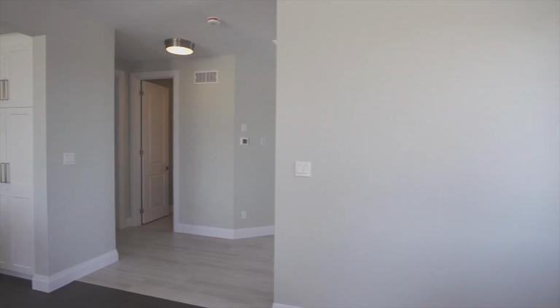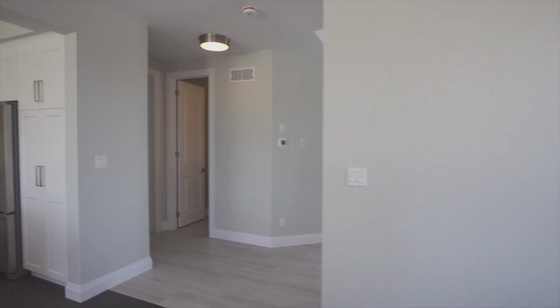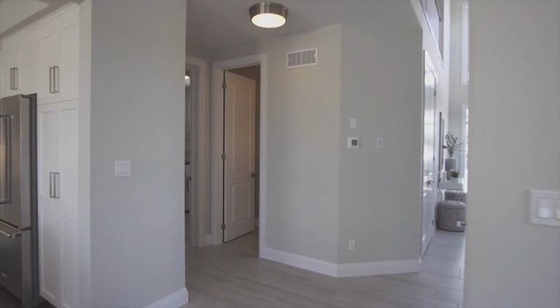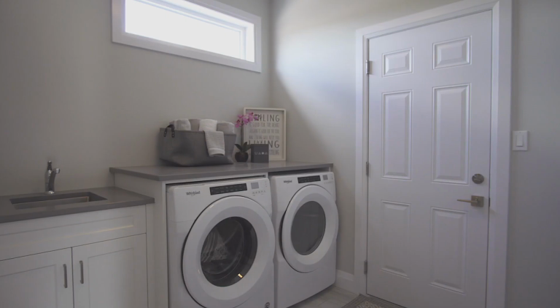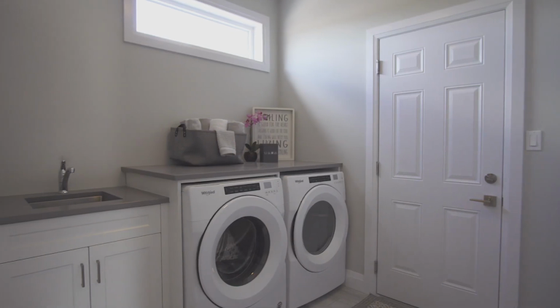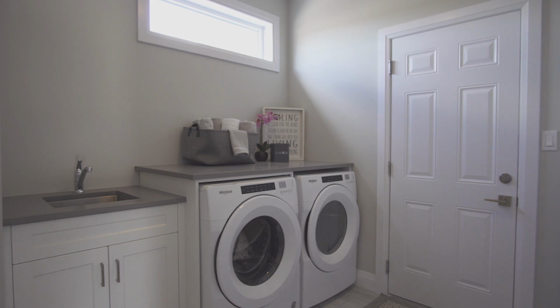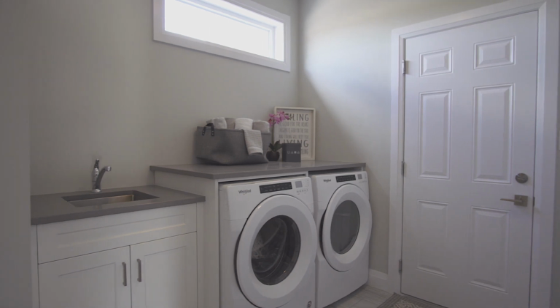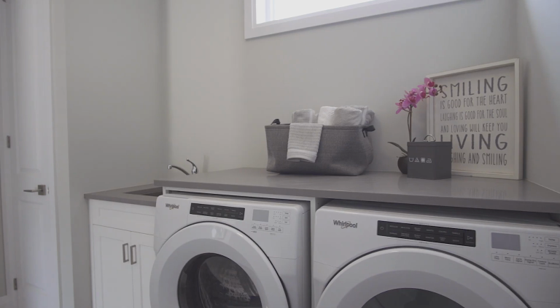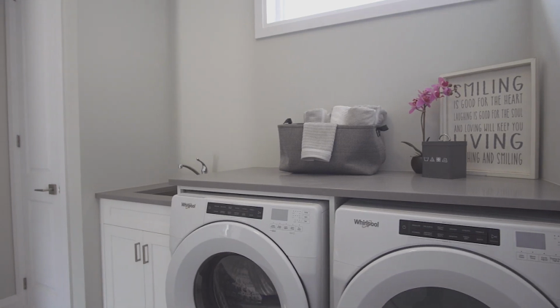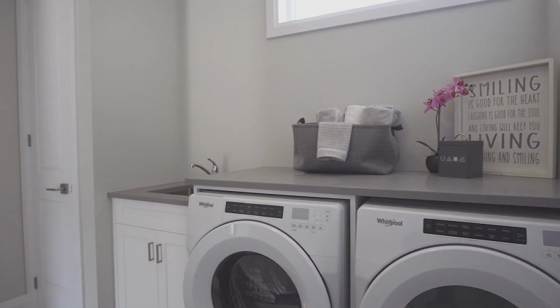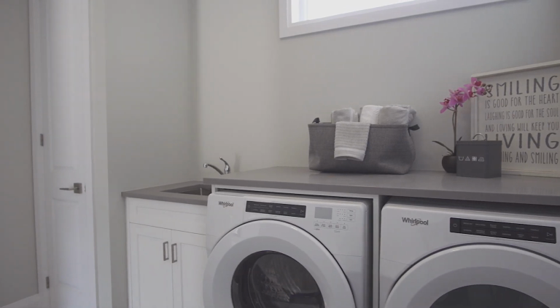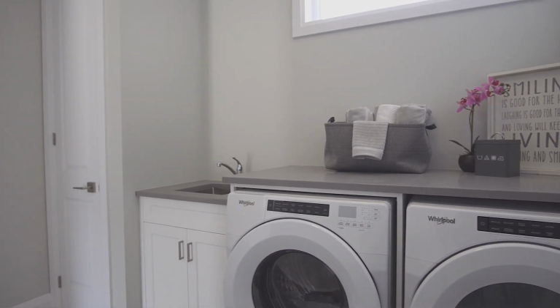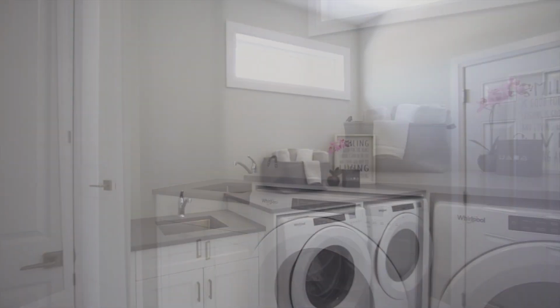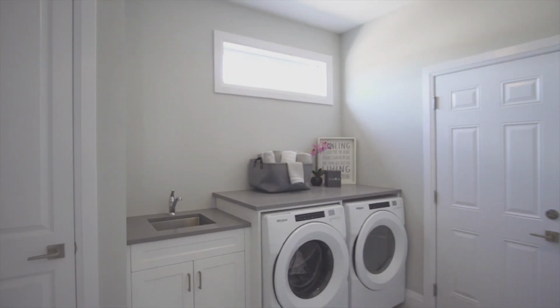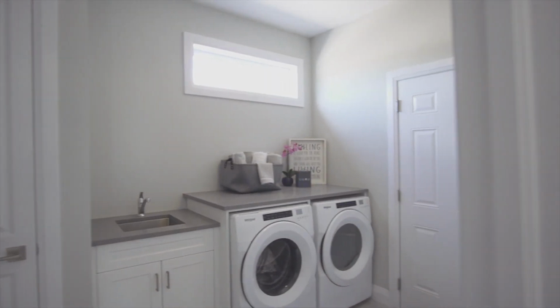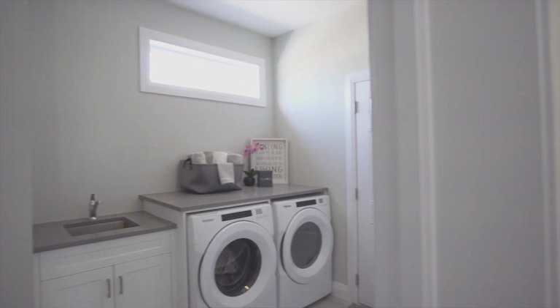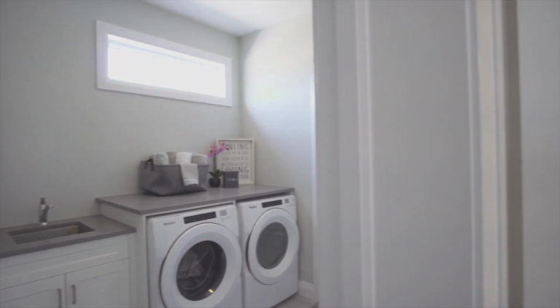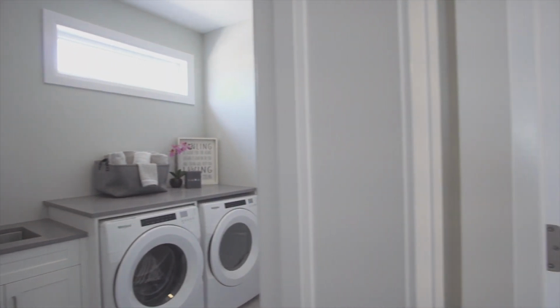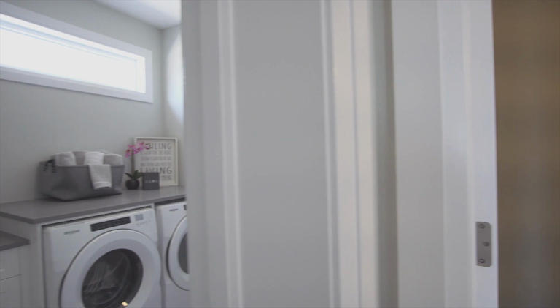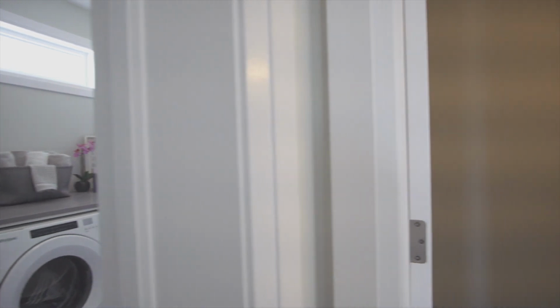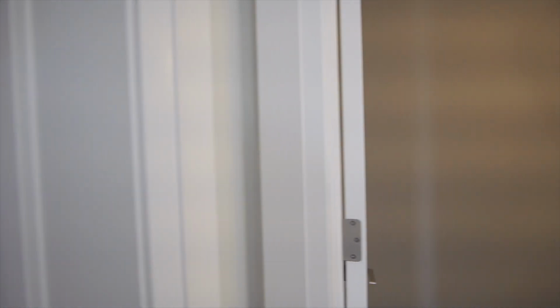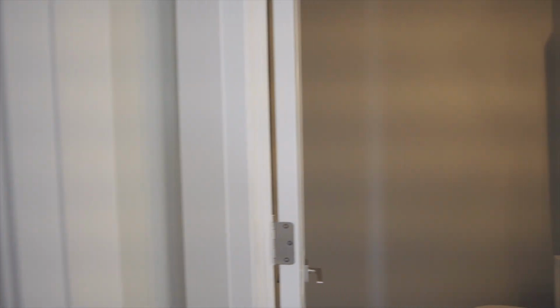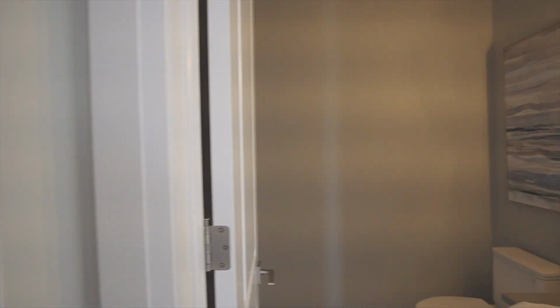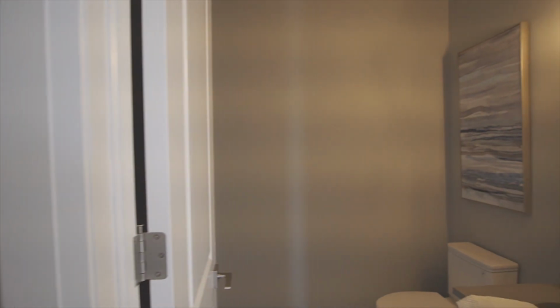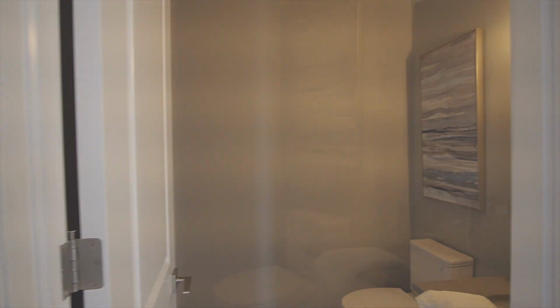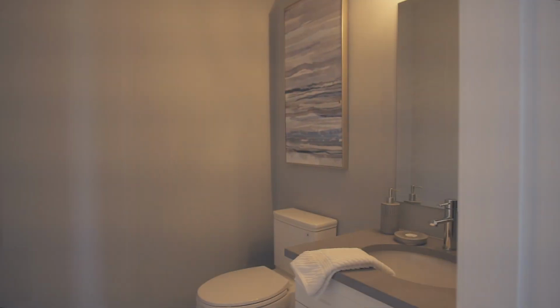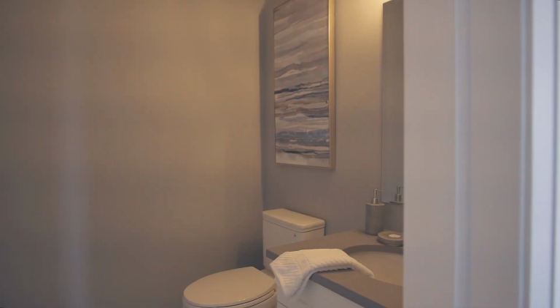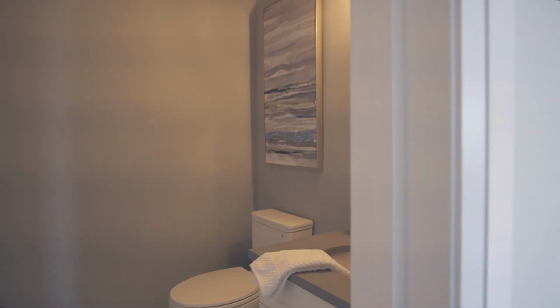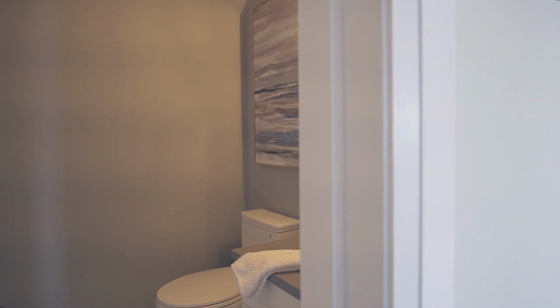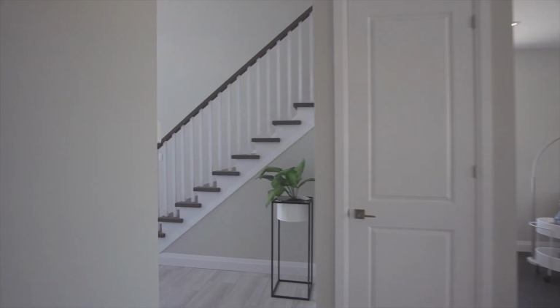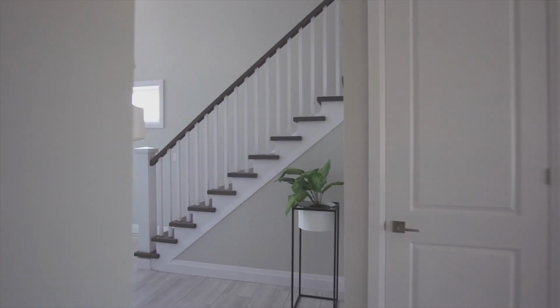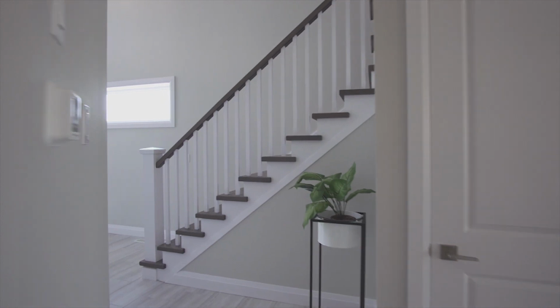Continuing on your main floor, this home offers a main floor laundry and mudroom off a double-car garage. The main floor laundry offers custom cabinetry with upgraded quartz counters. The powder room features a vanity with quartz counters.